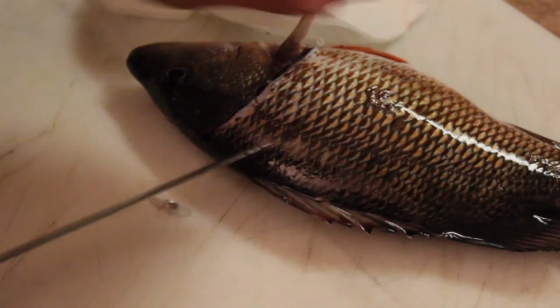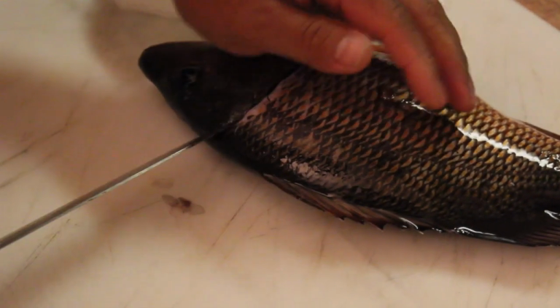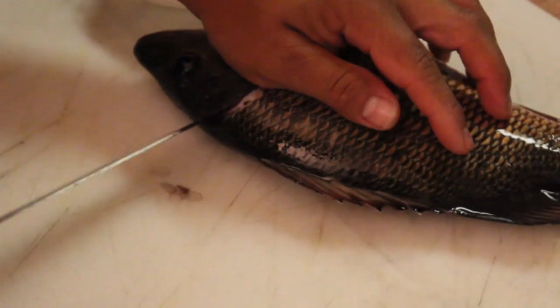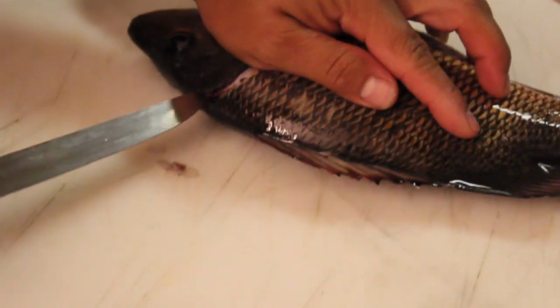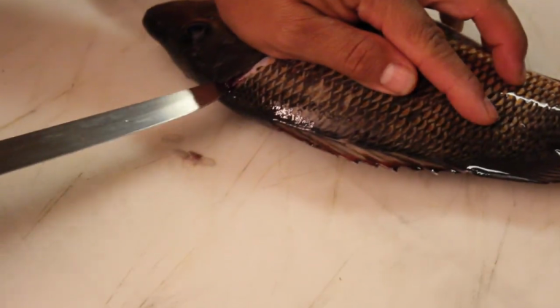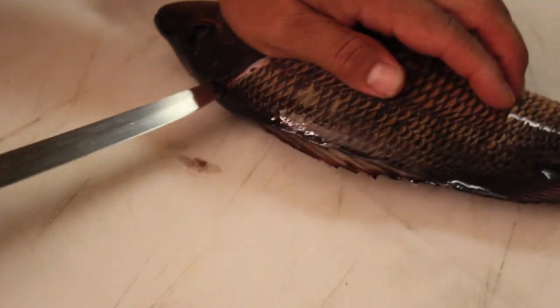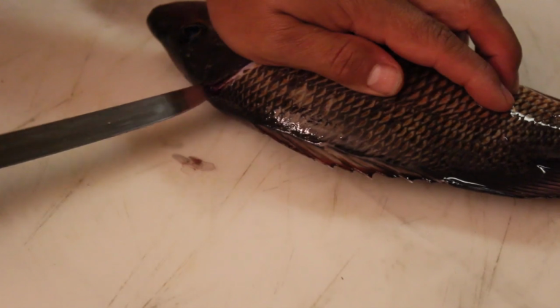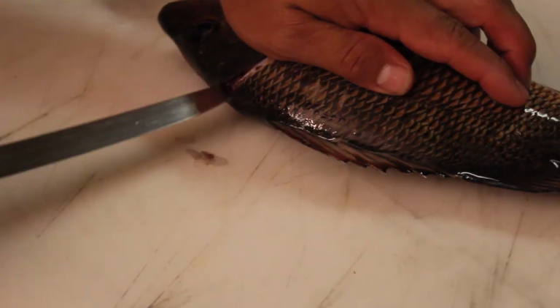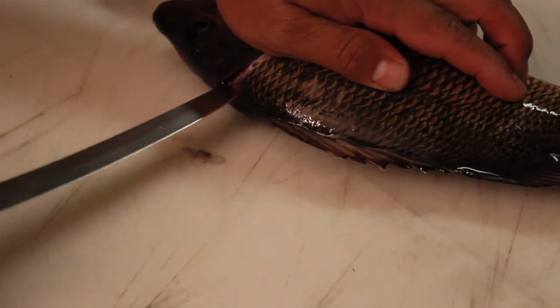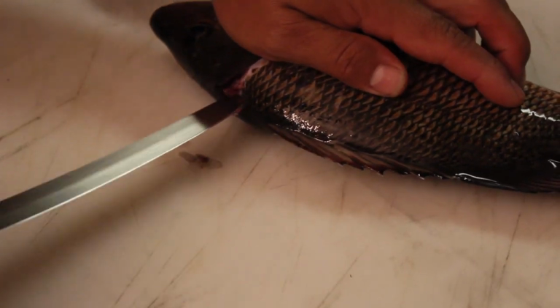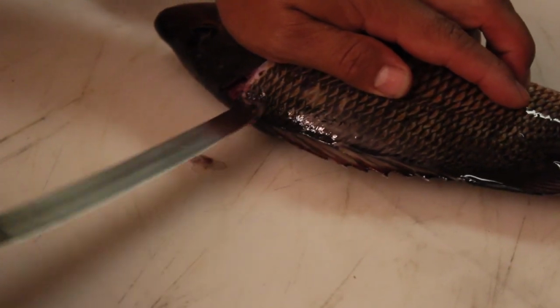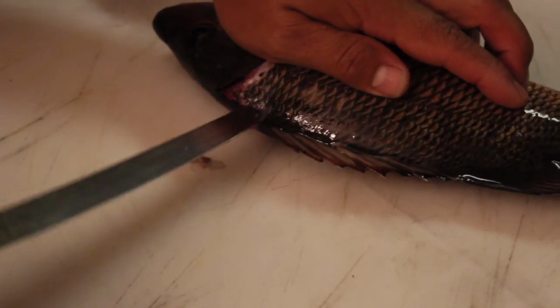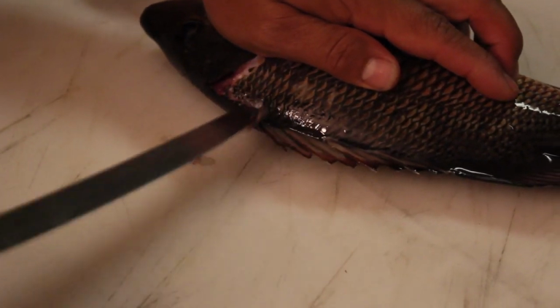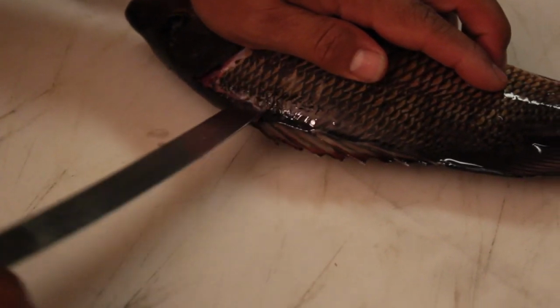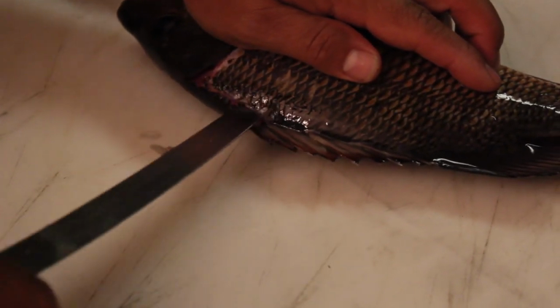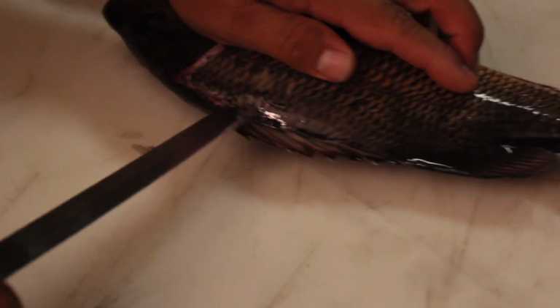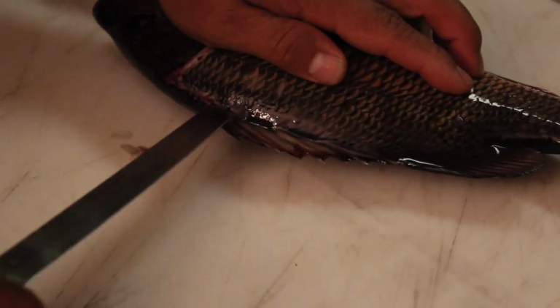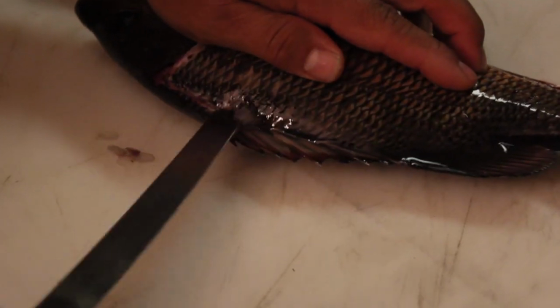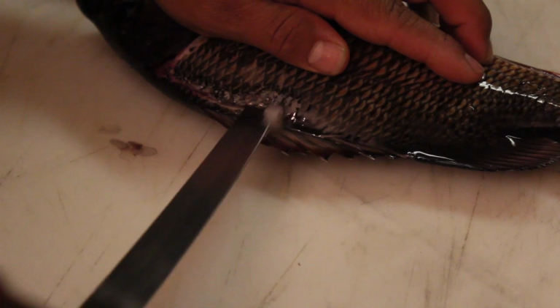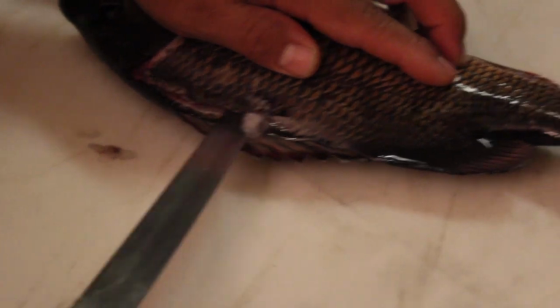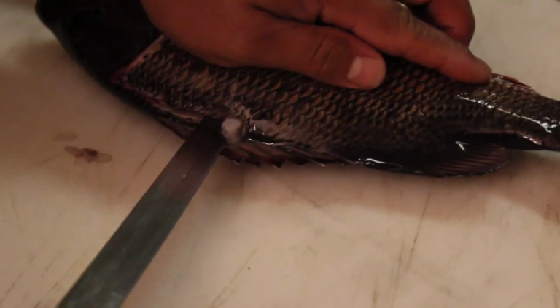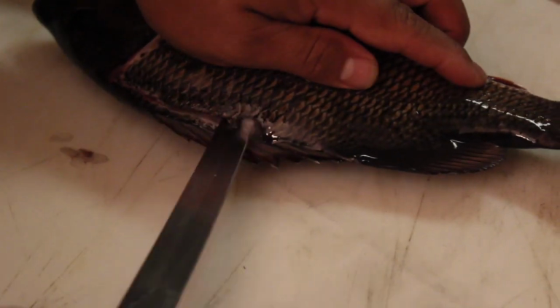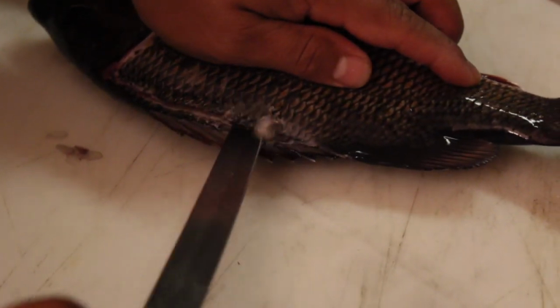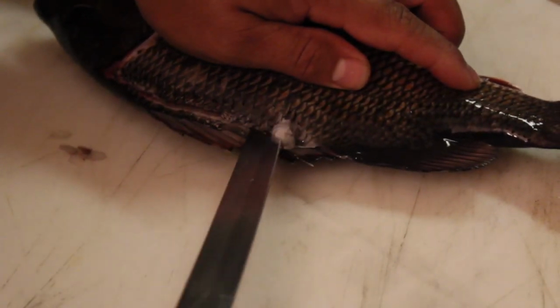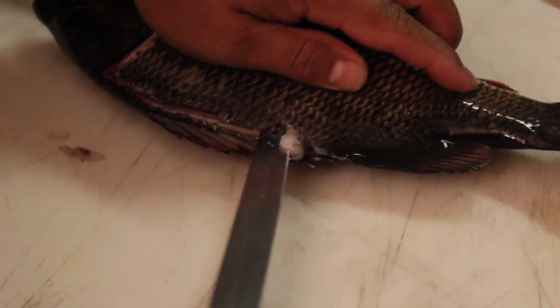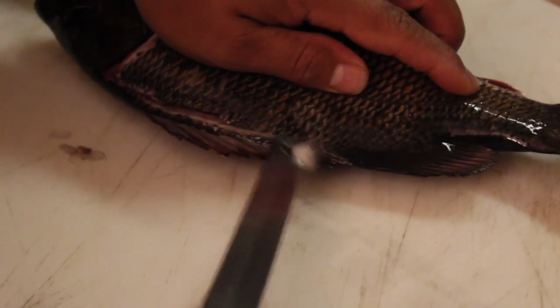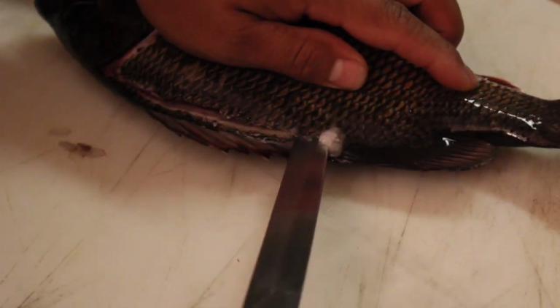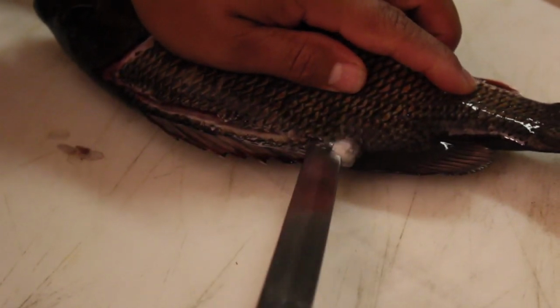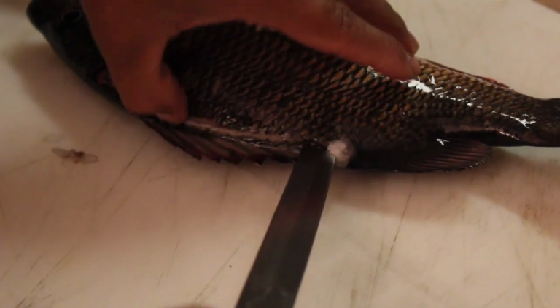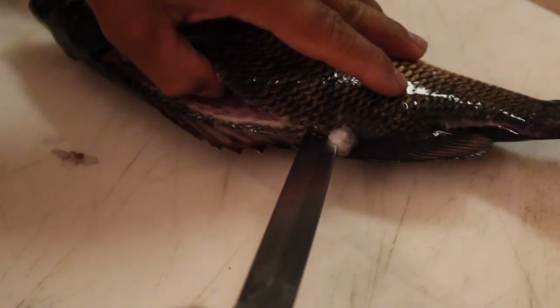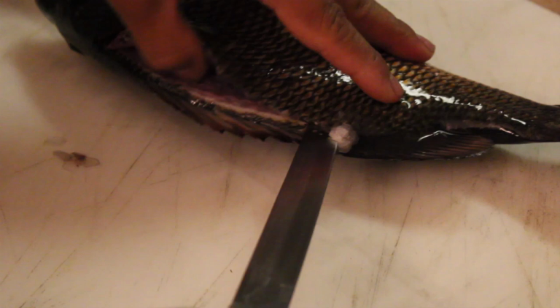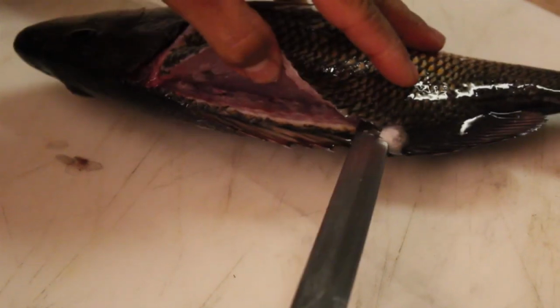Now, after this, you kind of want to aim your knife towards his tail and cut along his backbone. Not too deep, all the way down. See how I'm right next to his backbone?